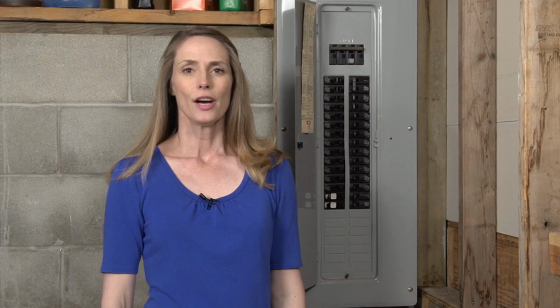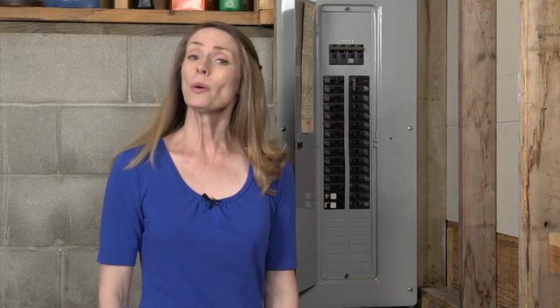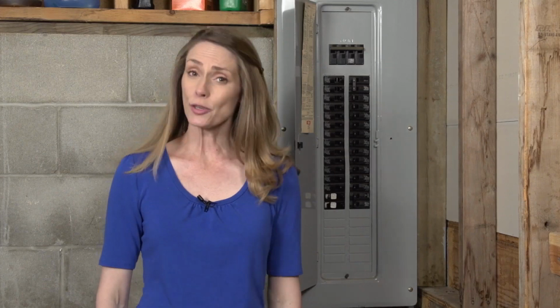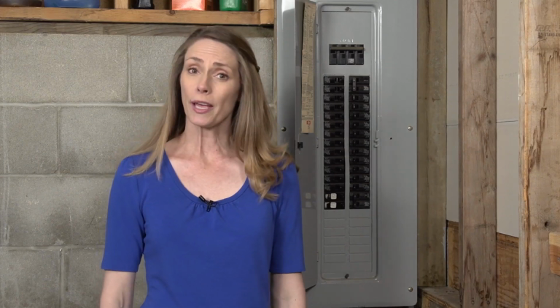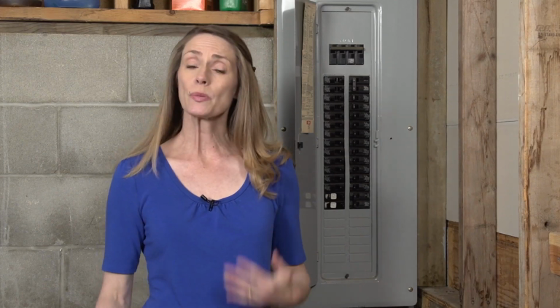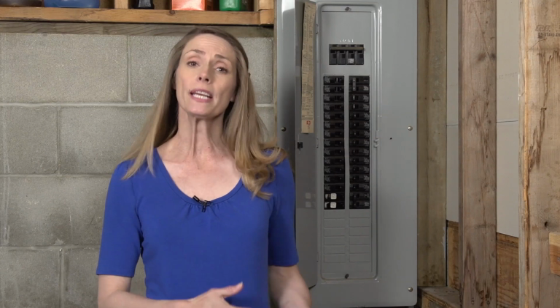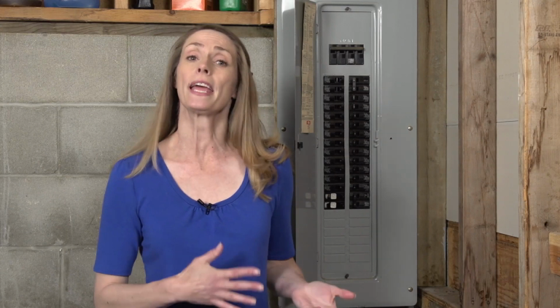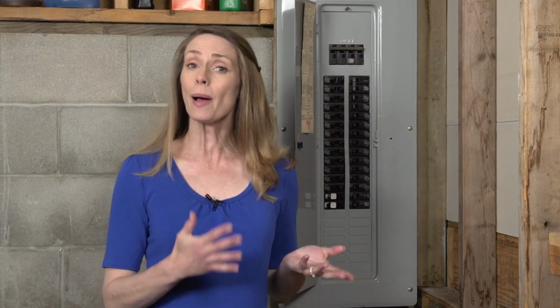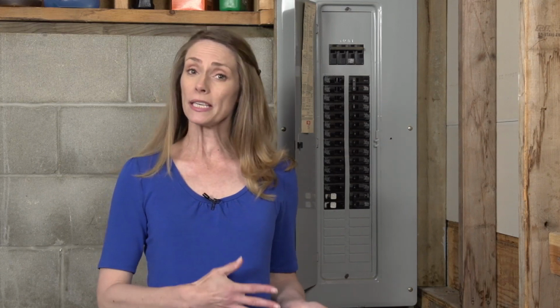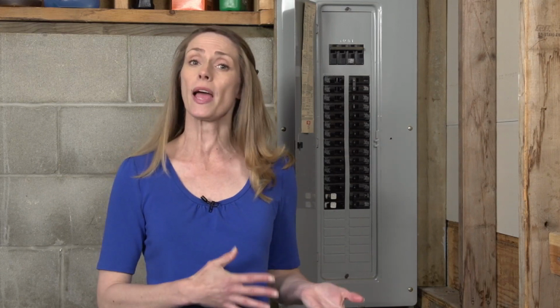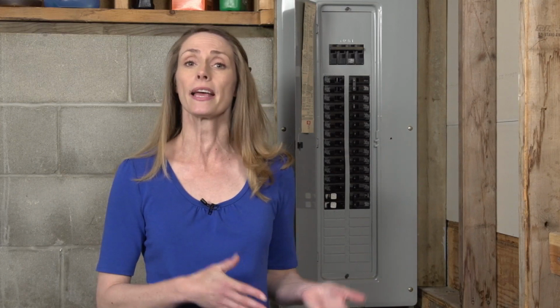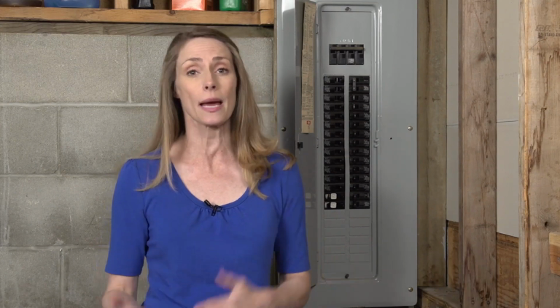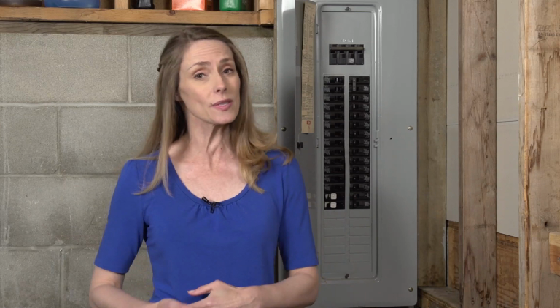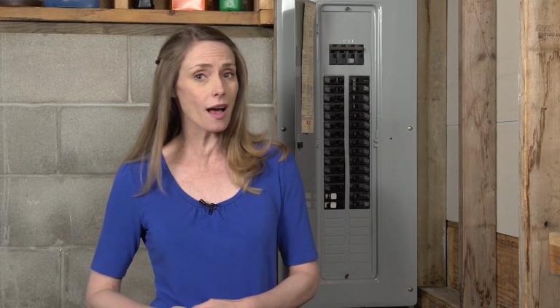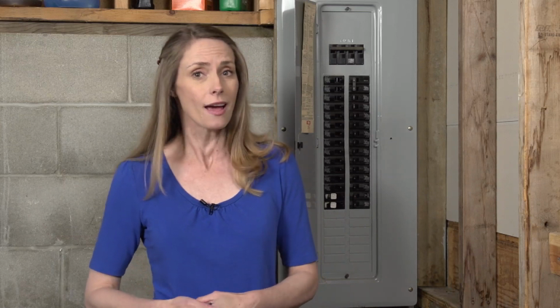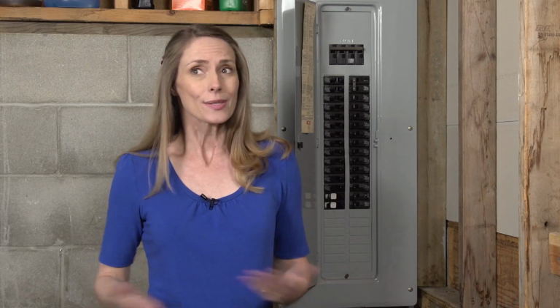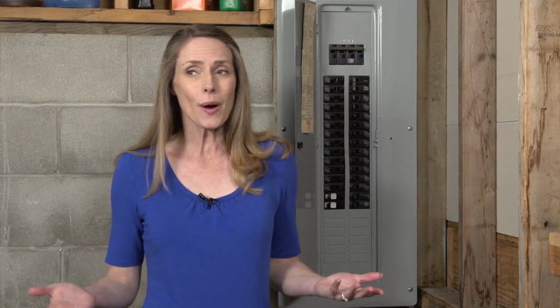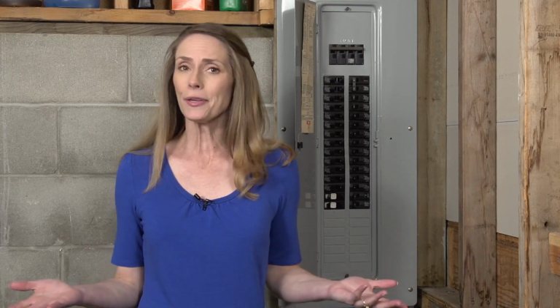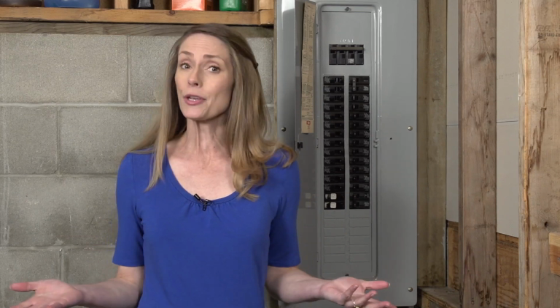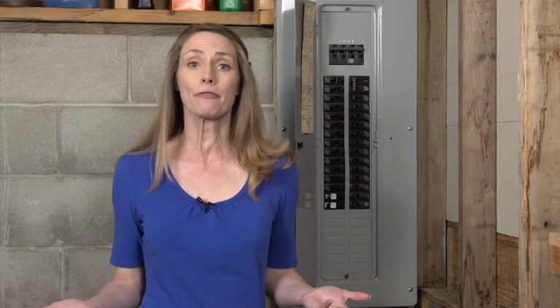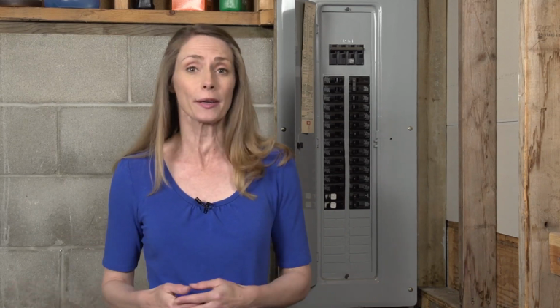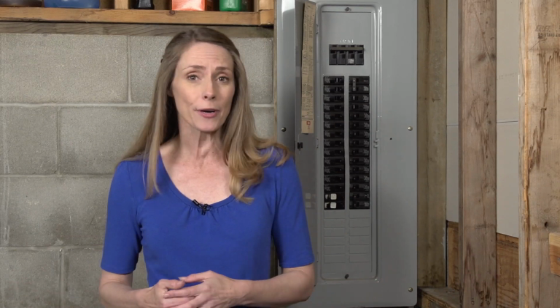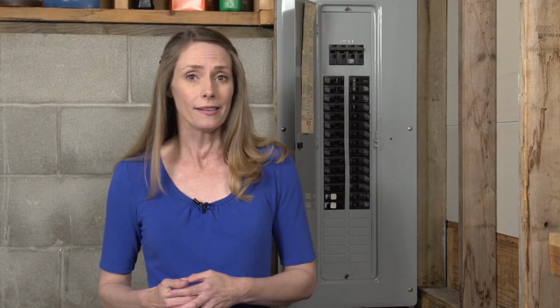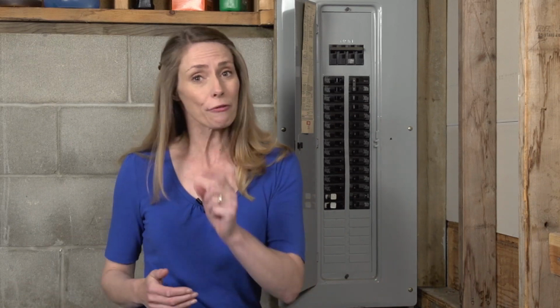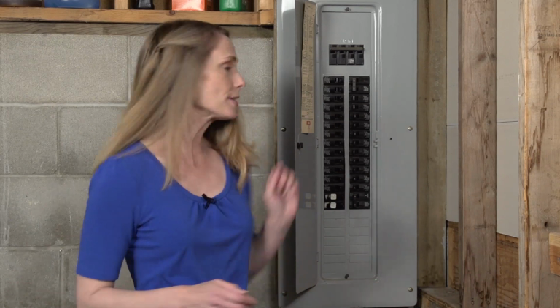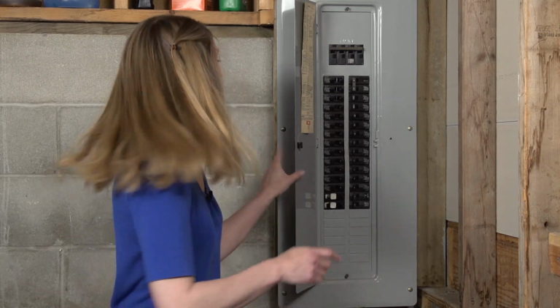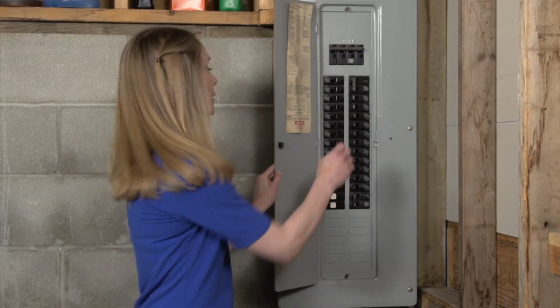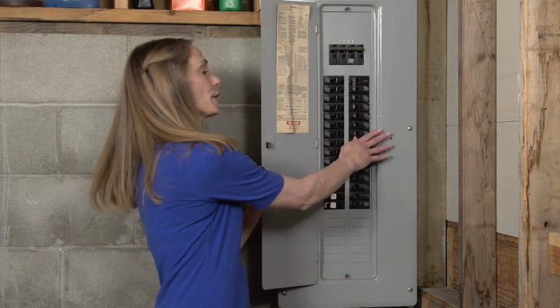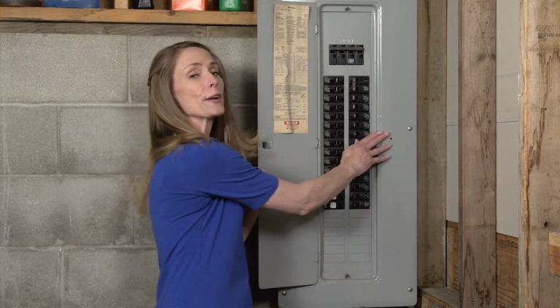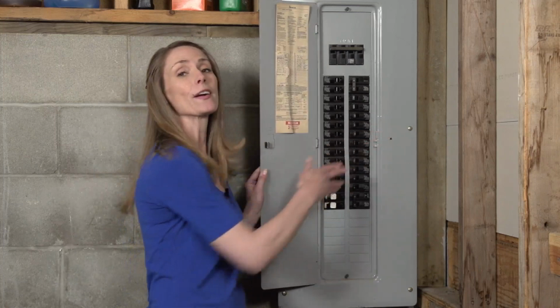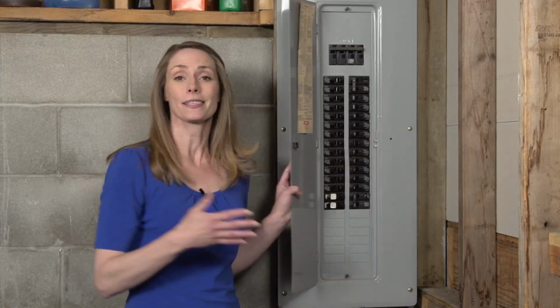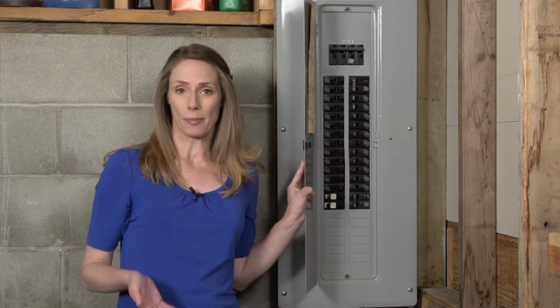Your home's electrical panel was put in to handle the power needs you had at the time that it was installed. So how do you know that you're ready for a panel upgrade? Well first, your circuit breakers are constantly tripping.